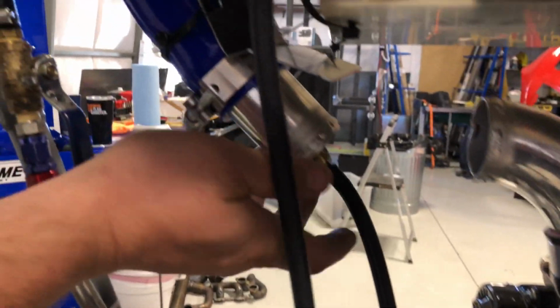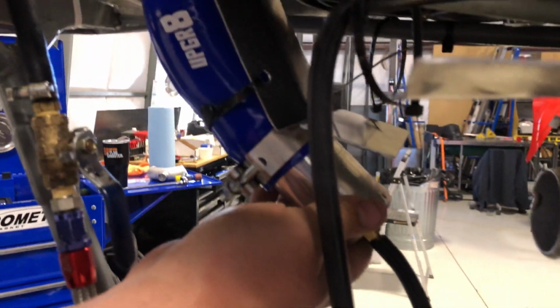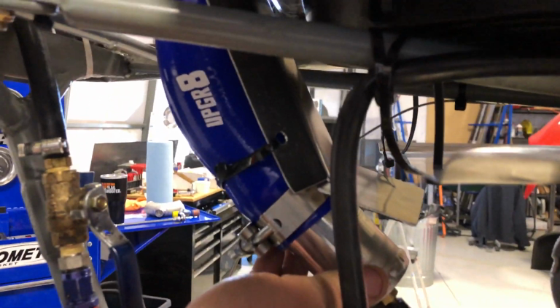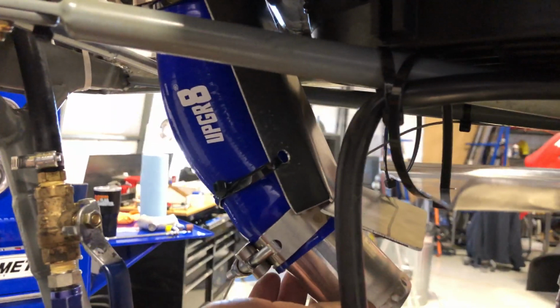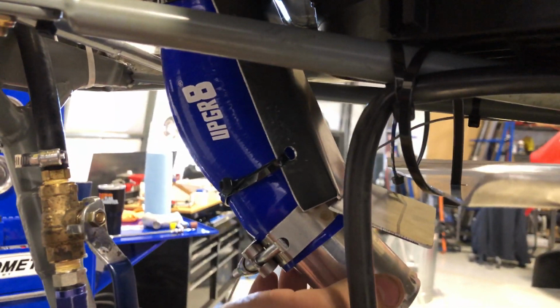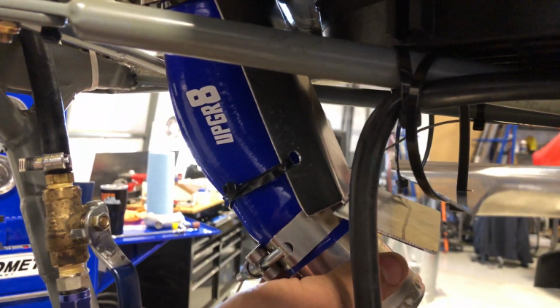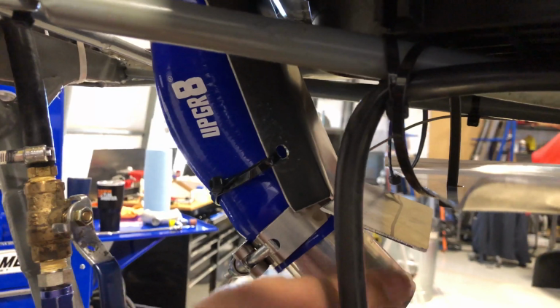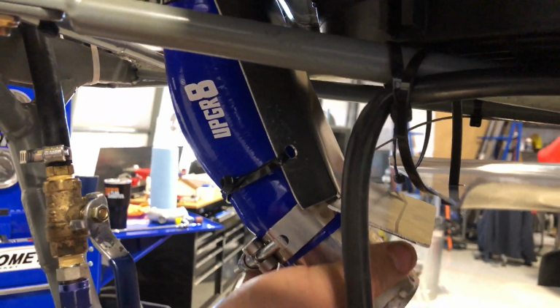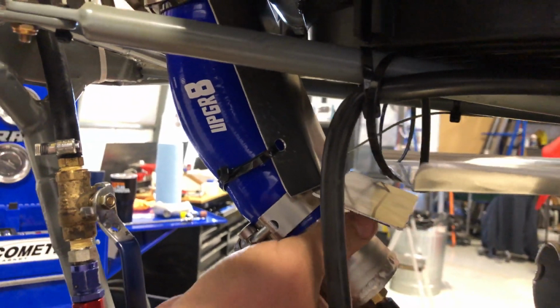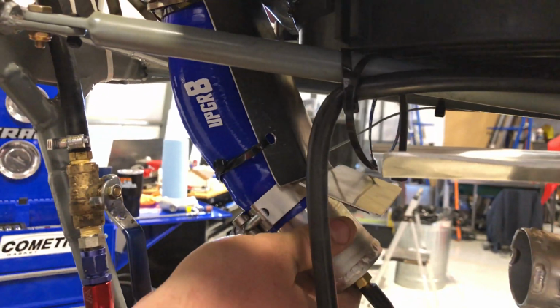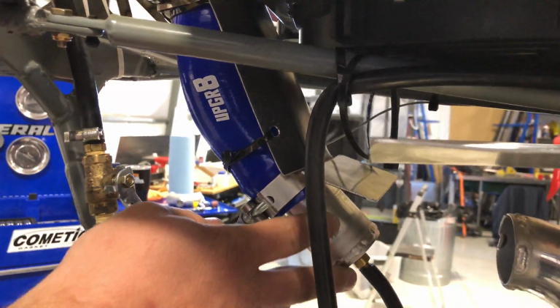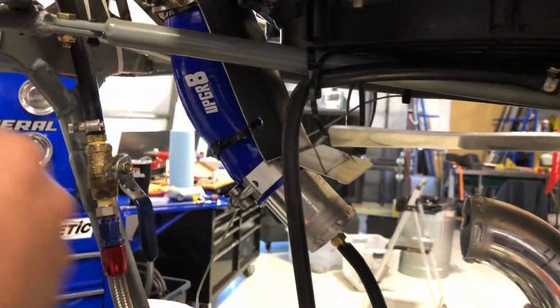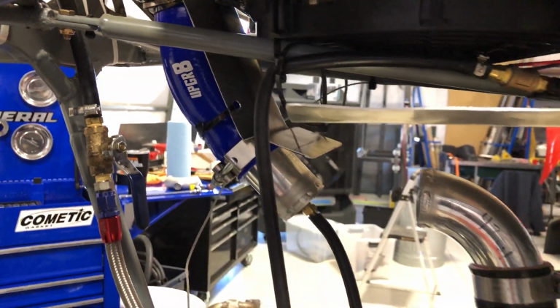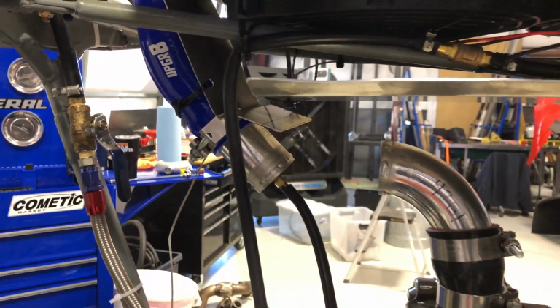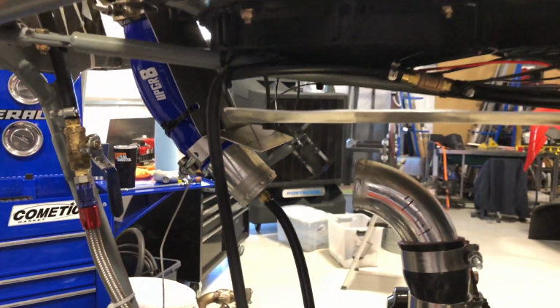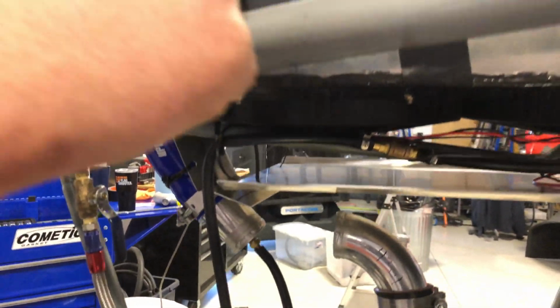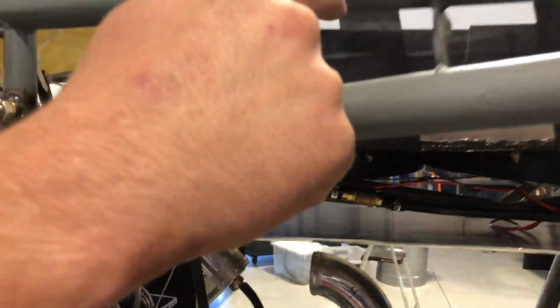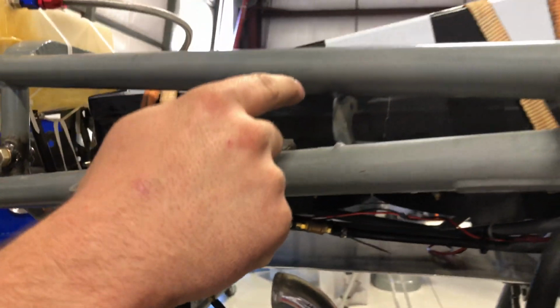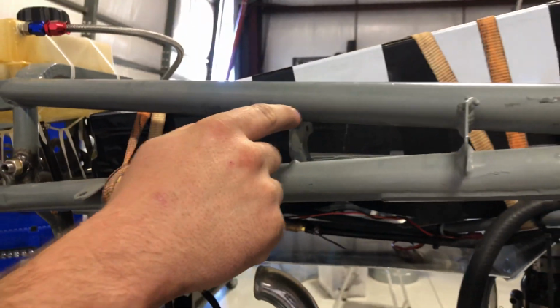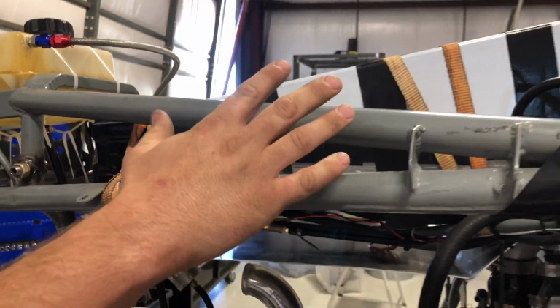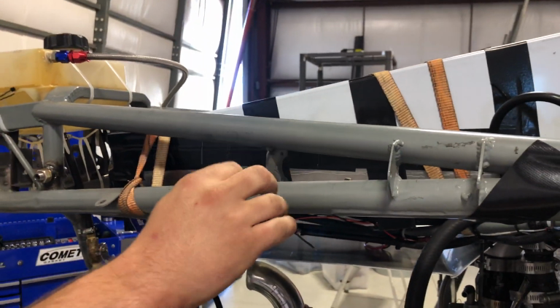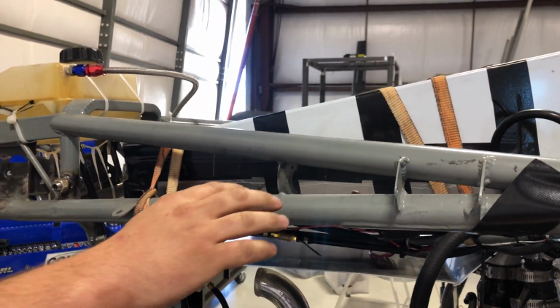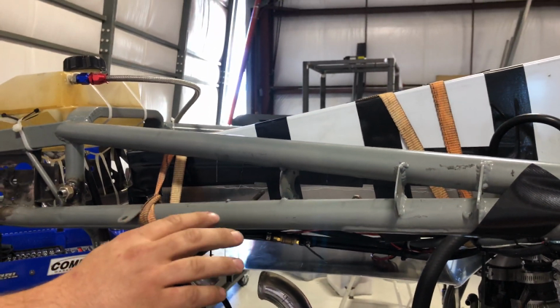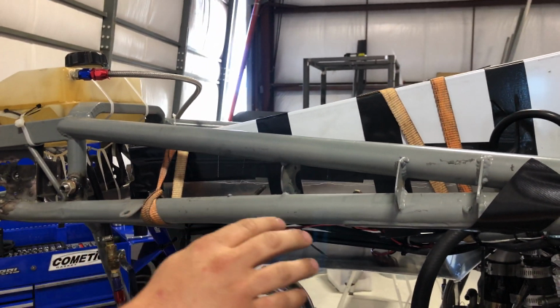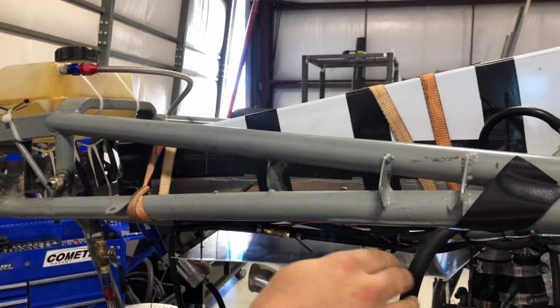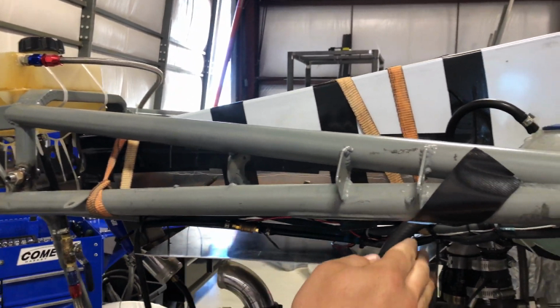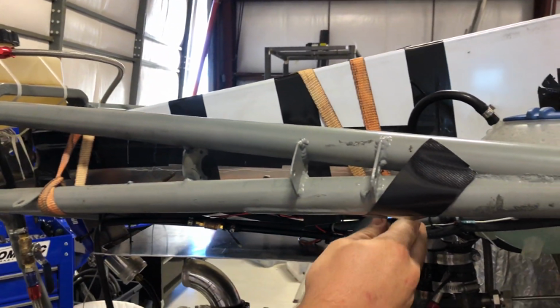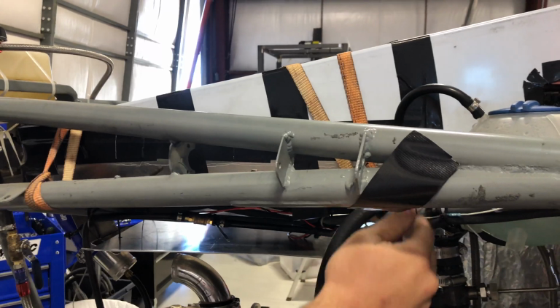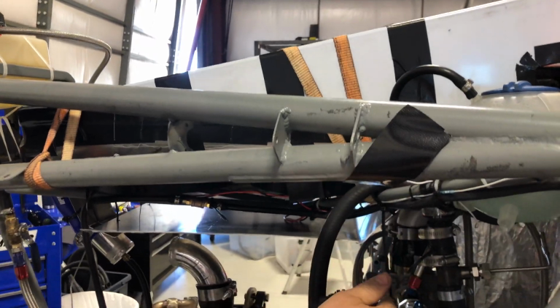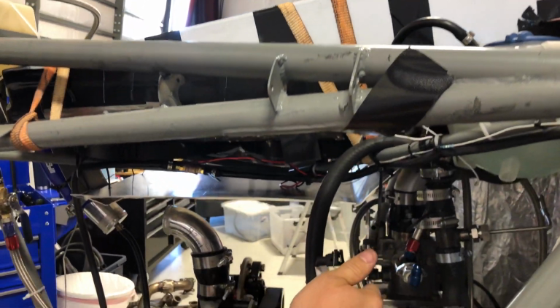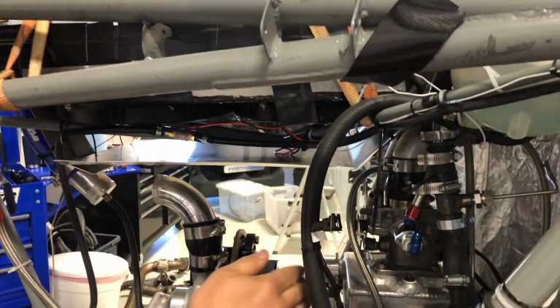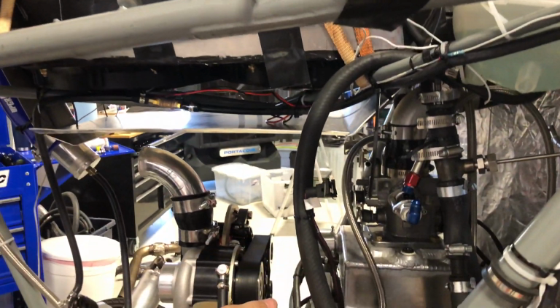We have a pipe that we built for our supercharger intake side. It goes through the intercooler up here — it's our intercooler radiator combo that's just set up for testing at the moment — and then comes down into our throttle body and intake system.